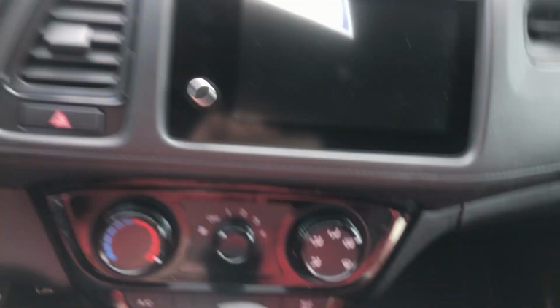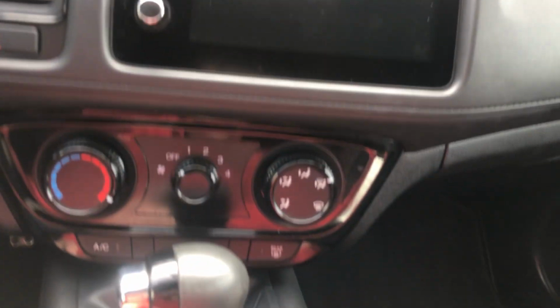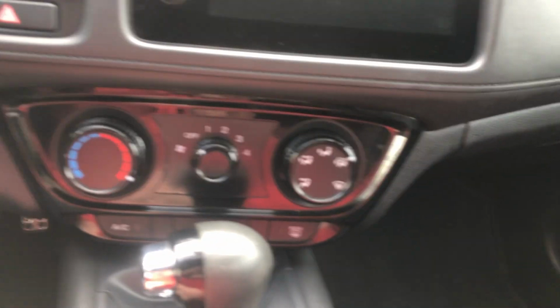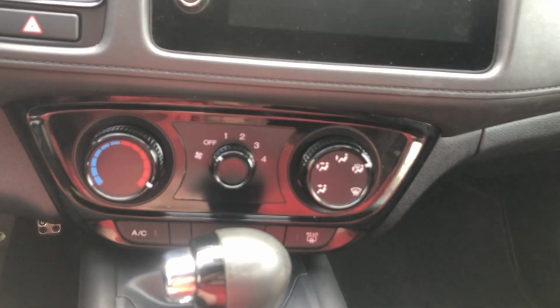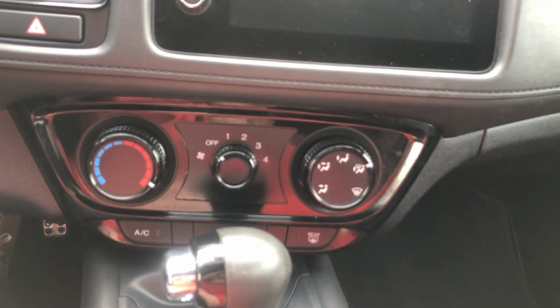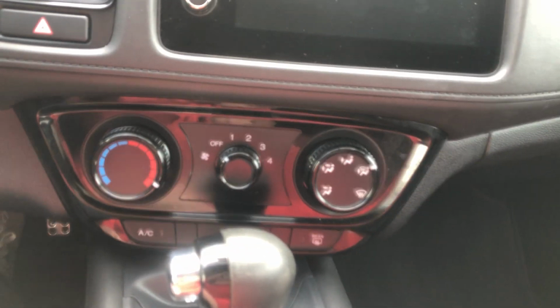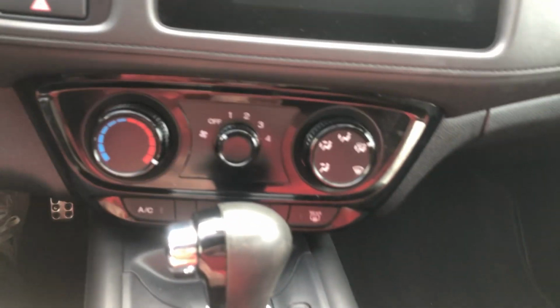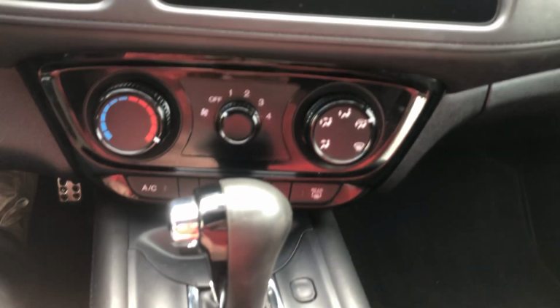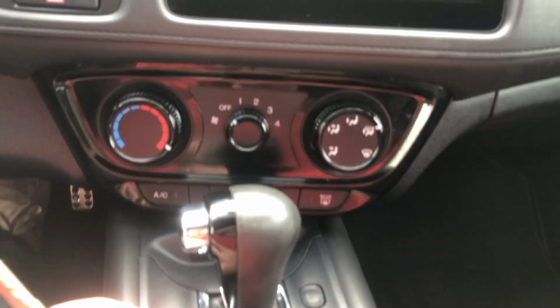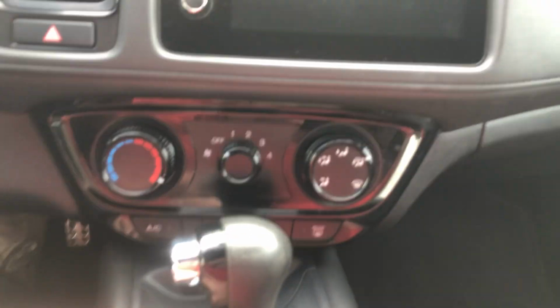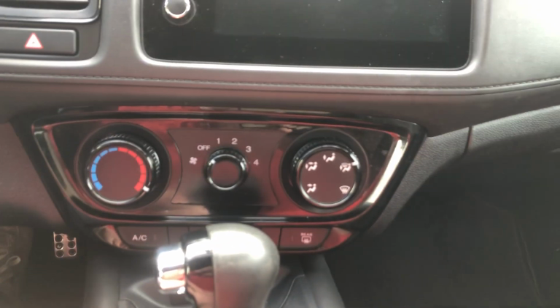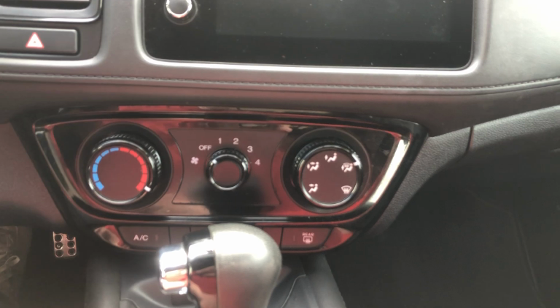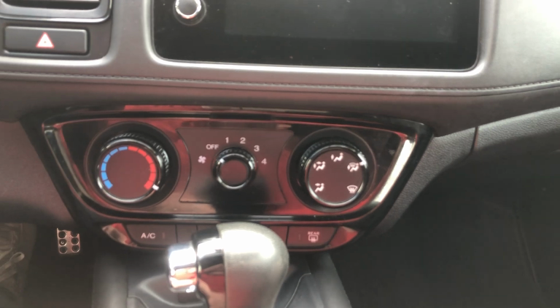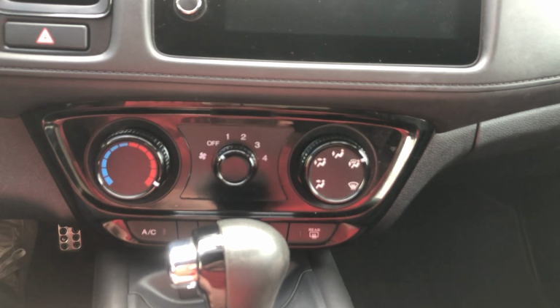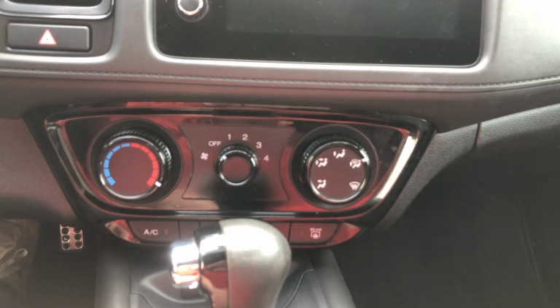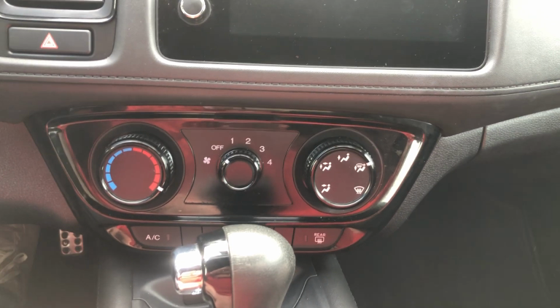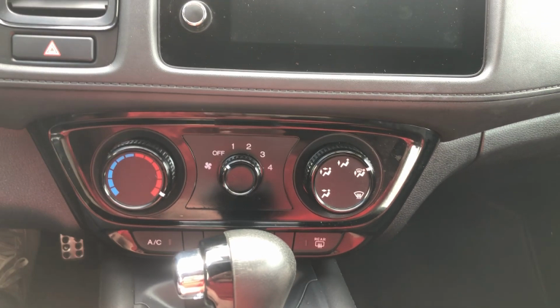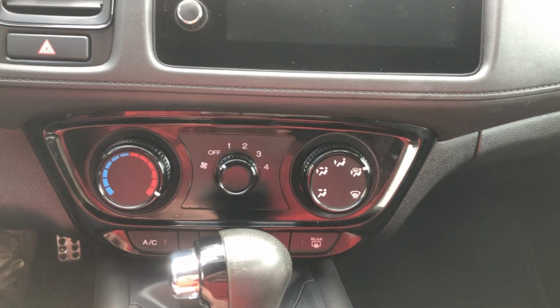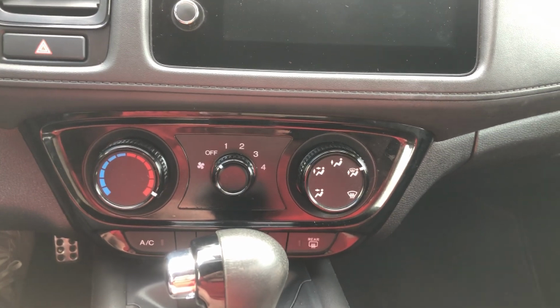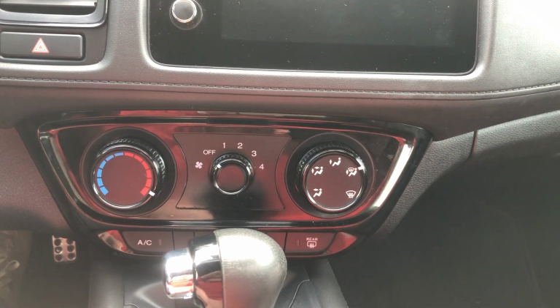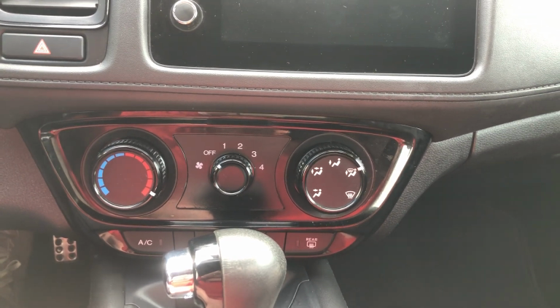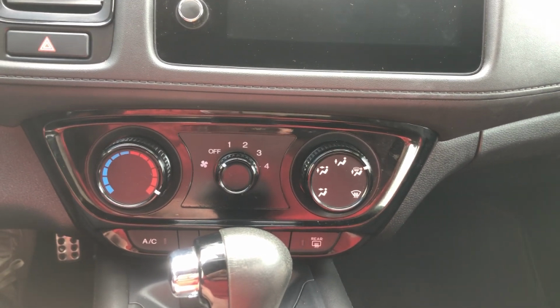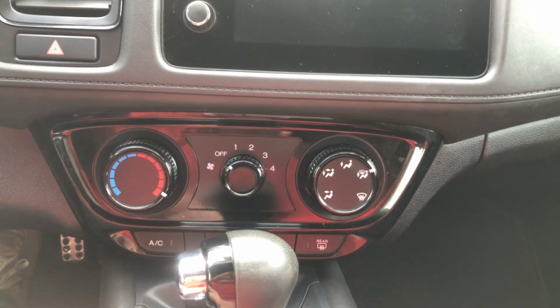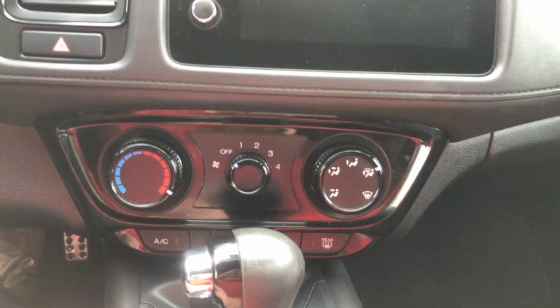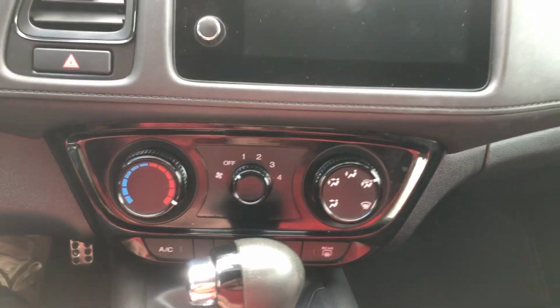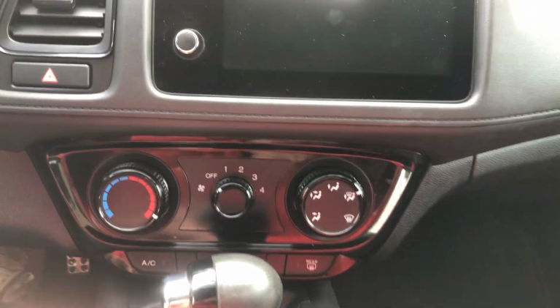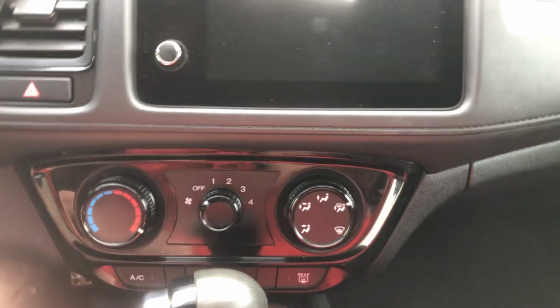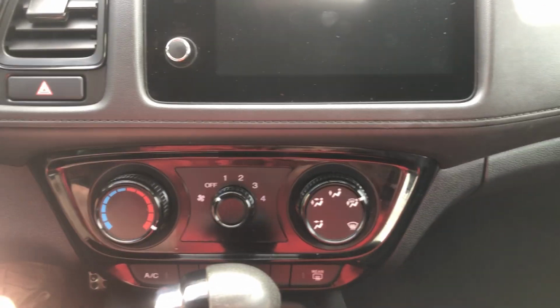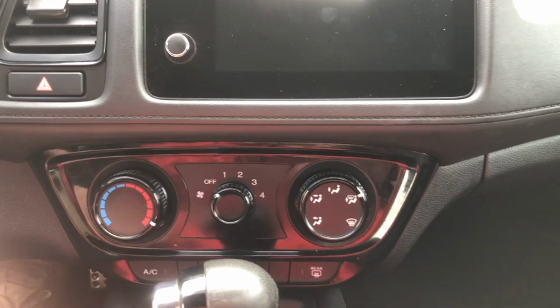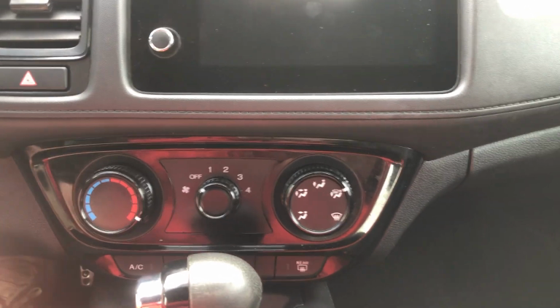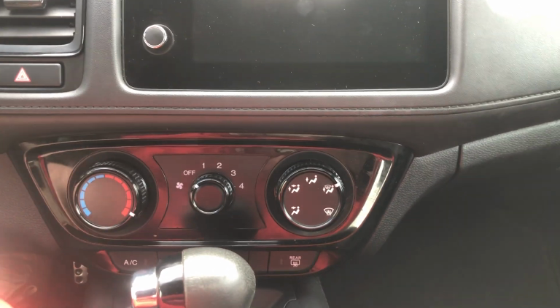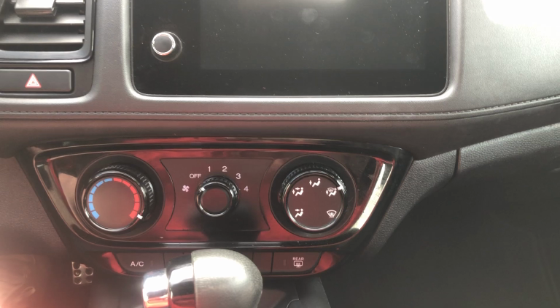Climate control is in the middle here — pretty simple. You've got your fan speed, your temperature on the left, and then also where the fans will be blowing from on the right.